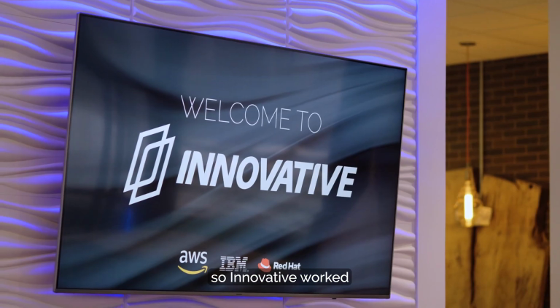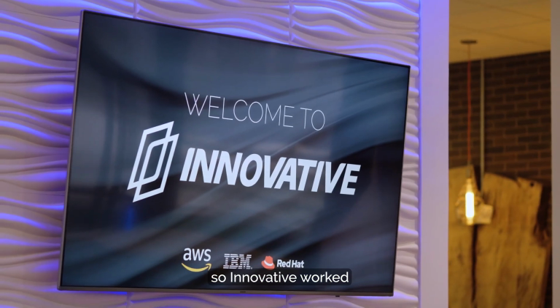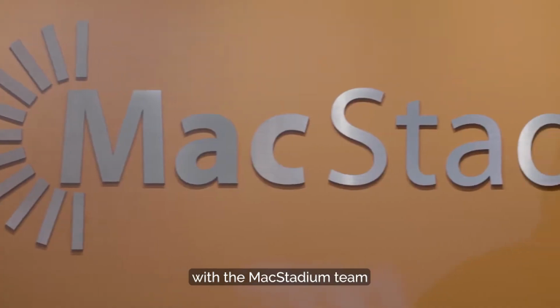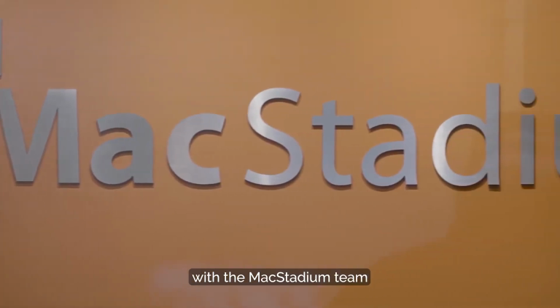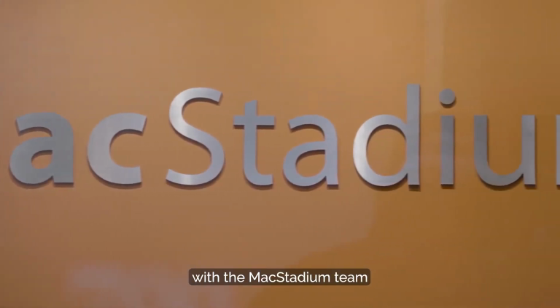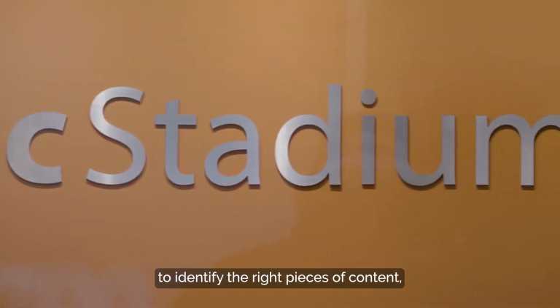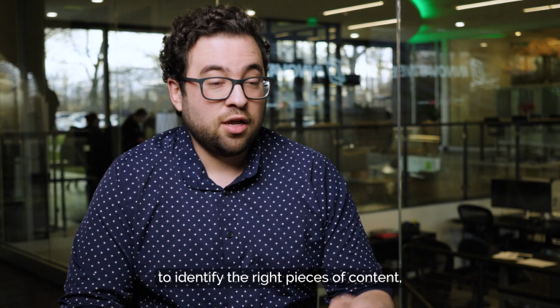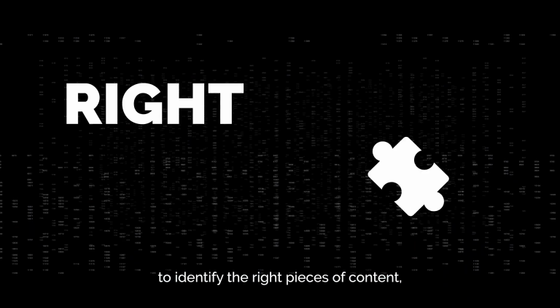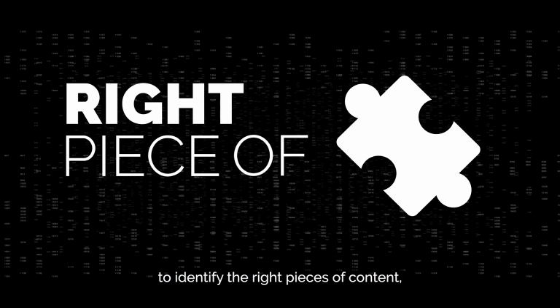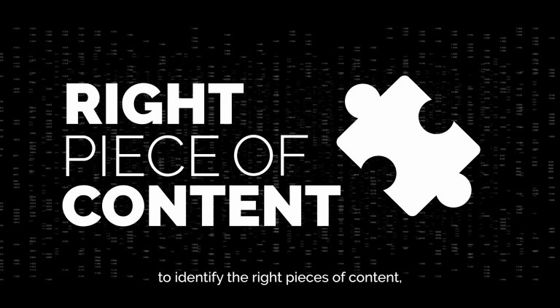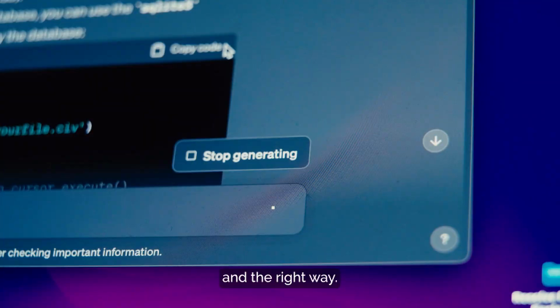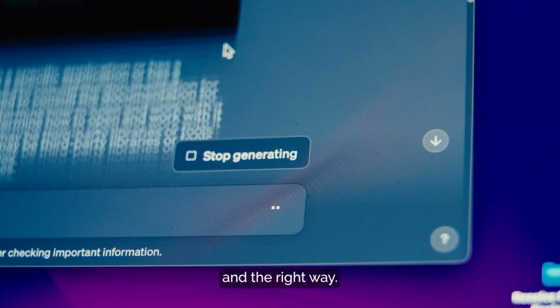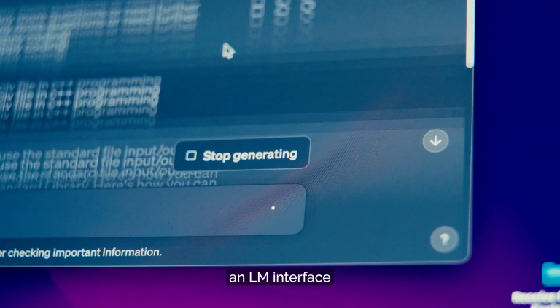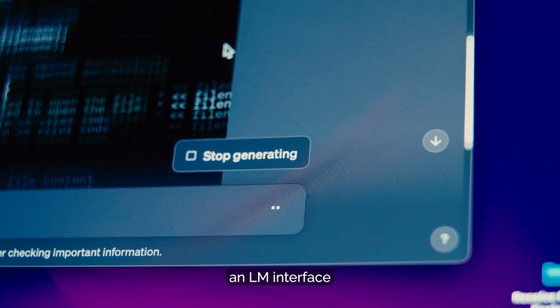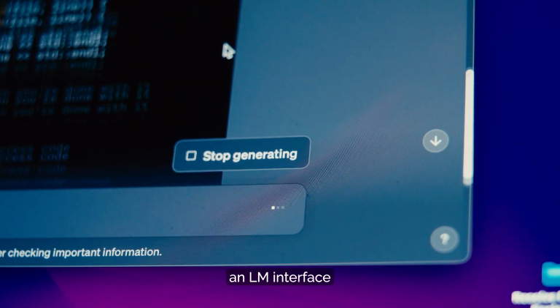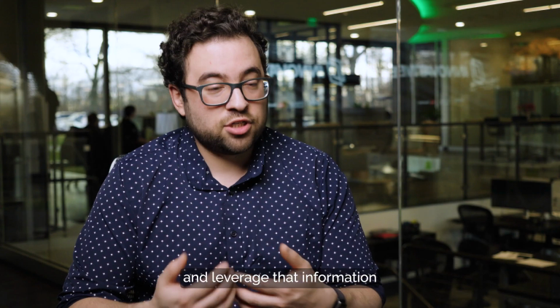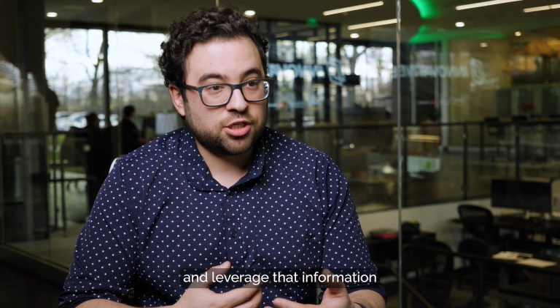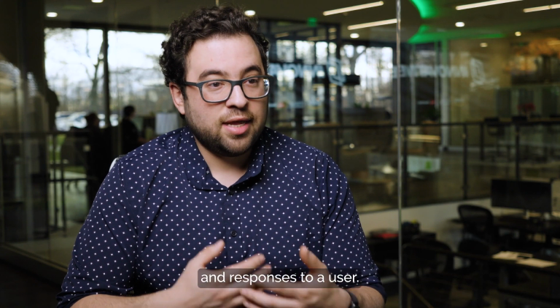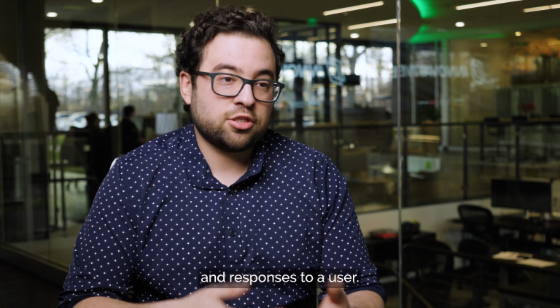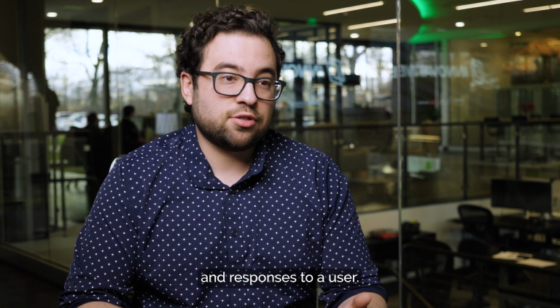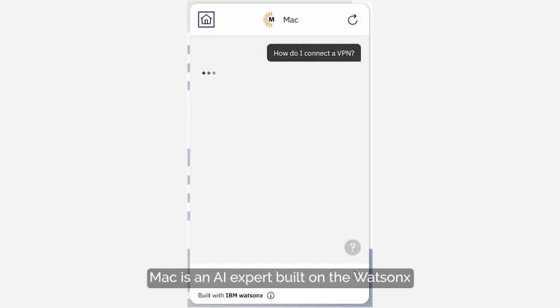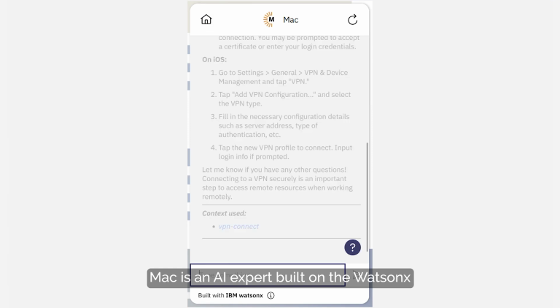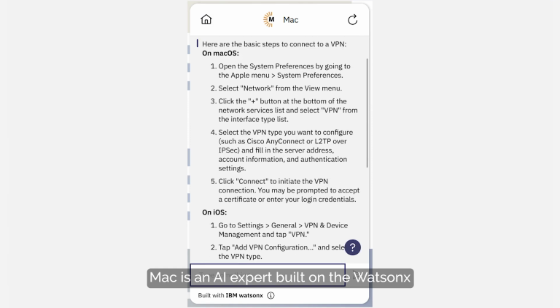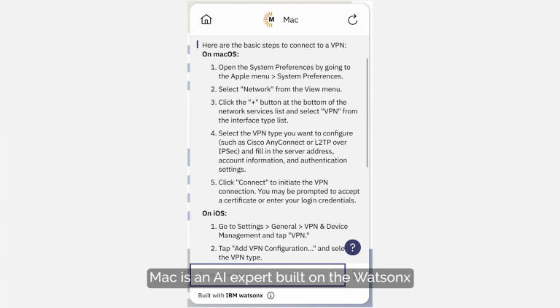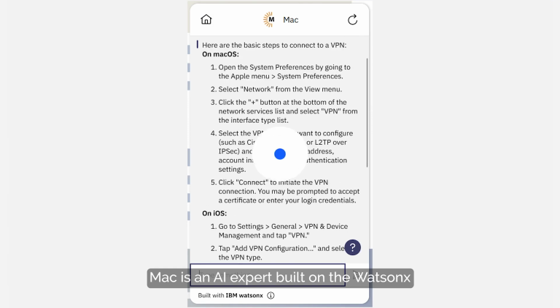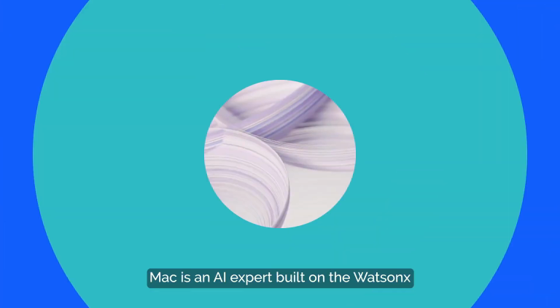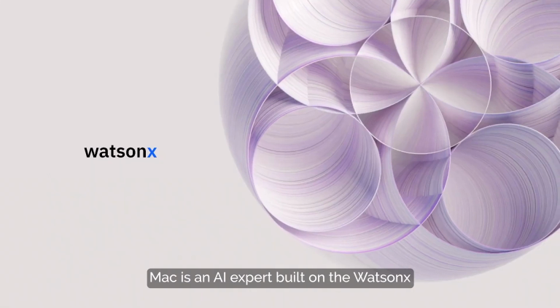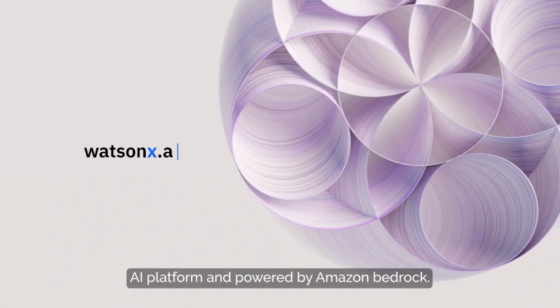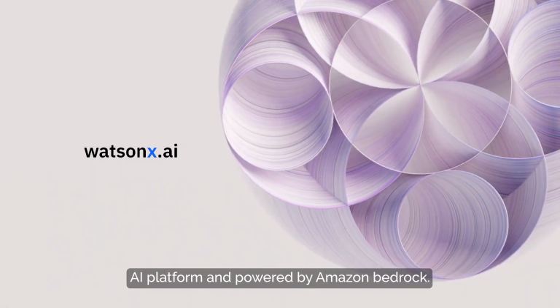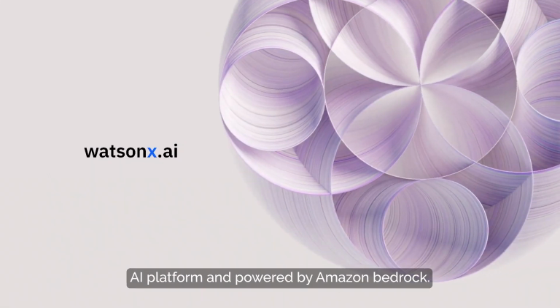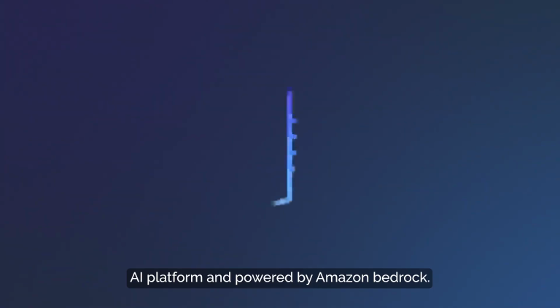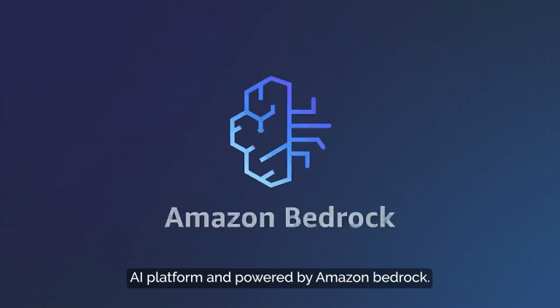So Innovative worked with the MacCDM team to identify the right pieces of content and the right way an LLM should interface and leverage that information in responses to a user. Mac is an AI expert built on the WatsonX AI platform and powered by Amazon Bedrock.